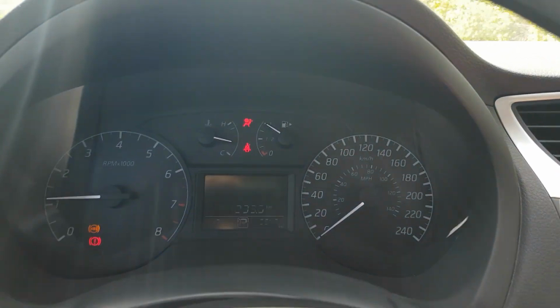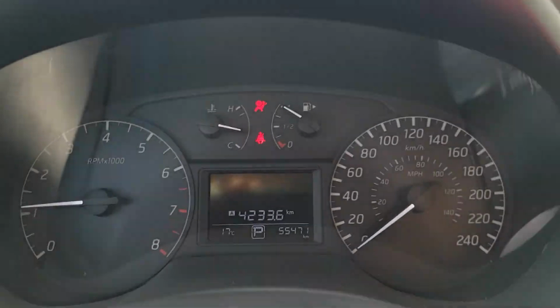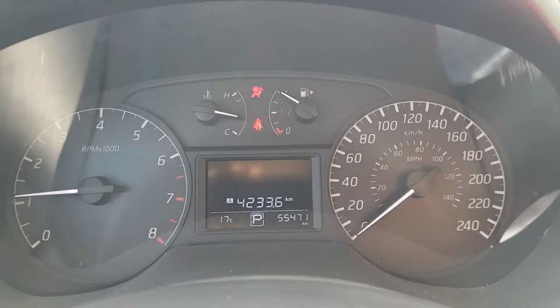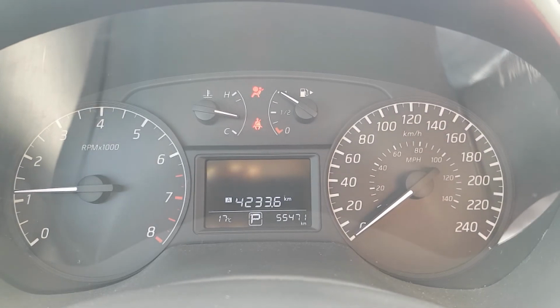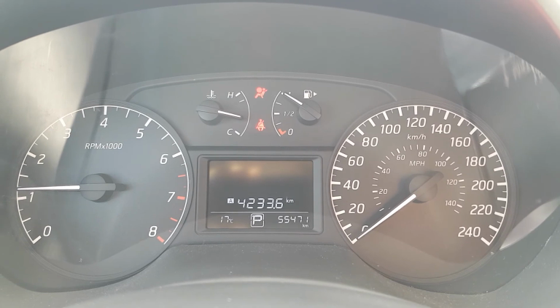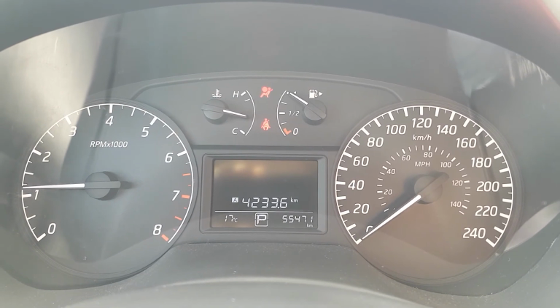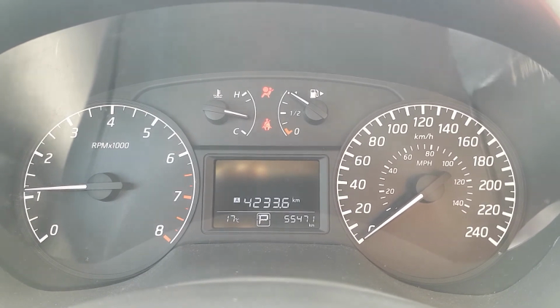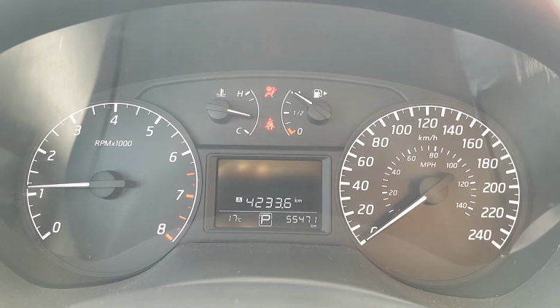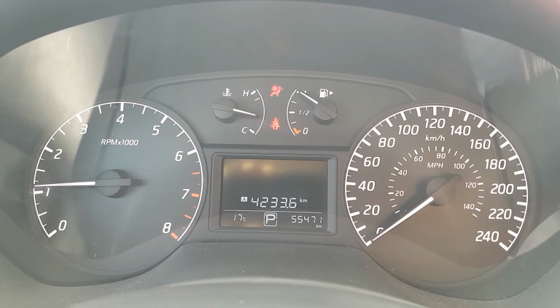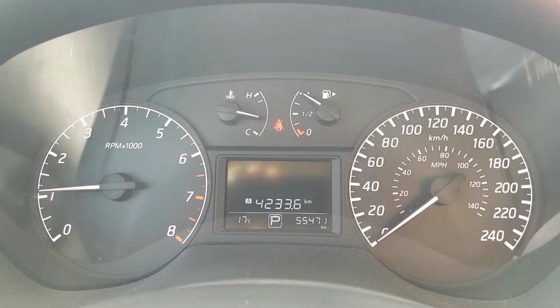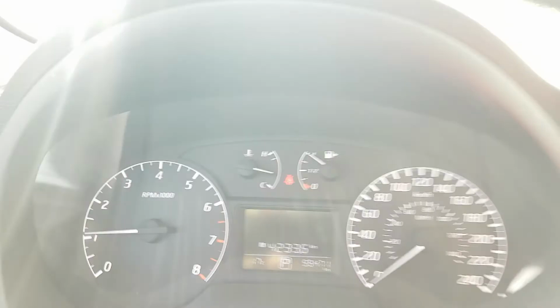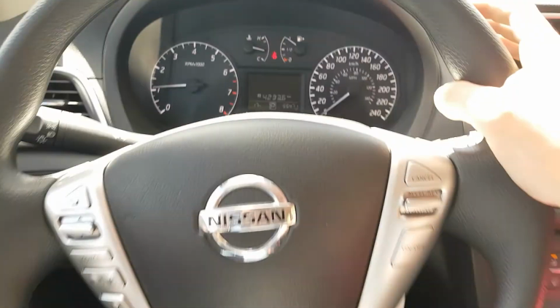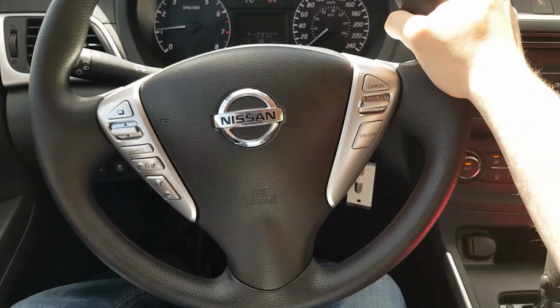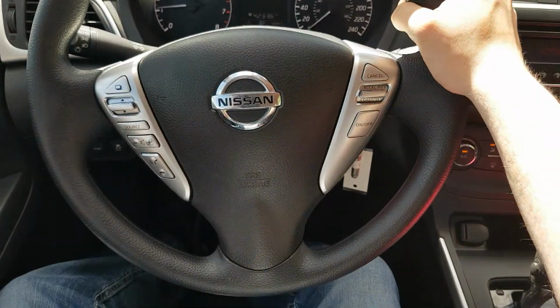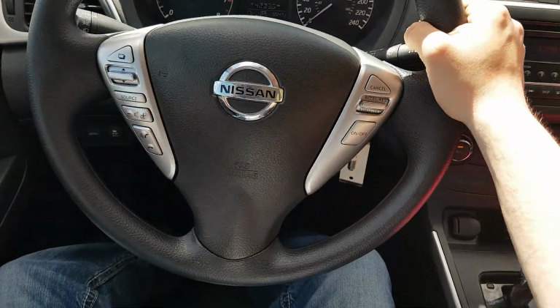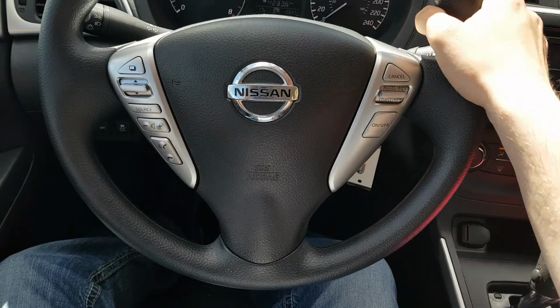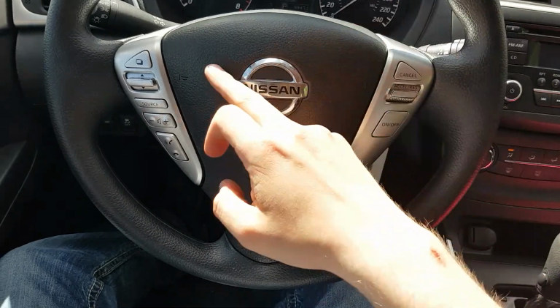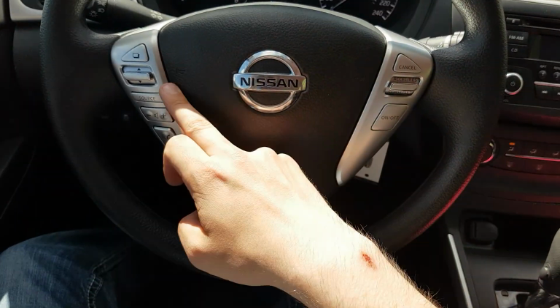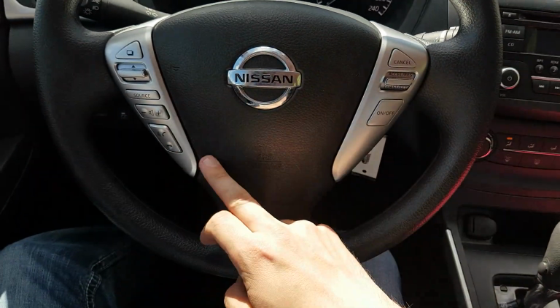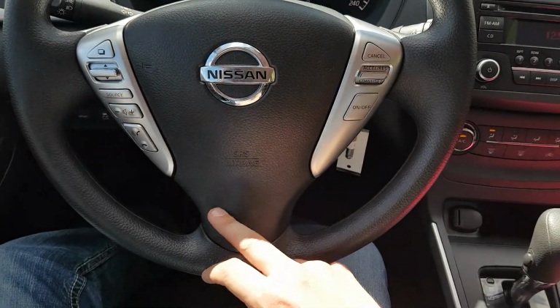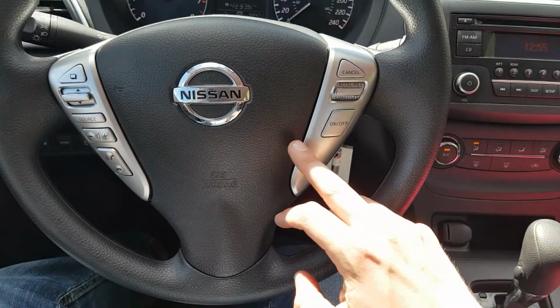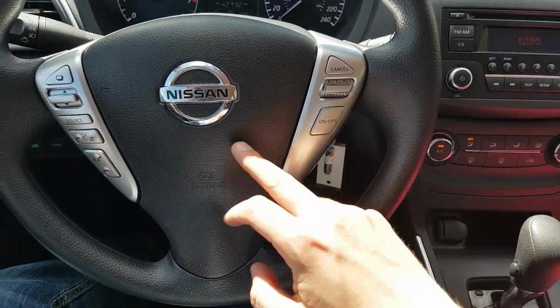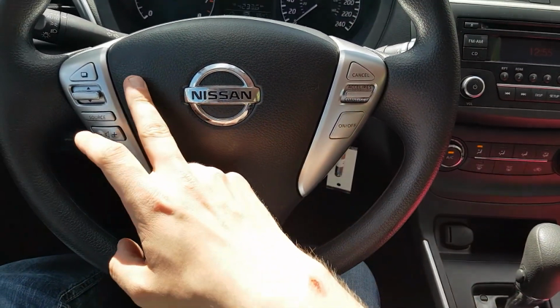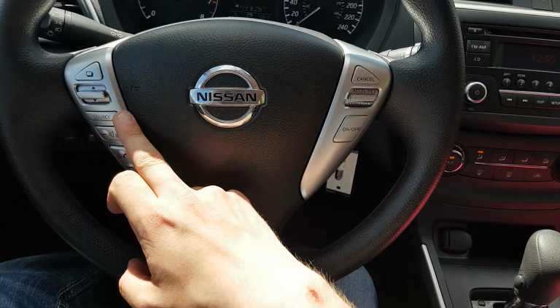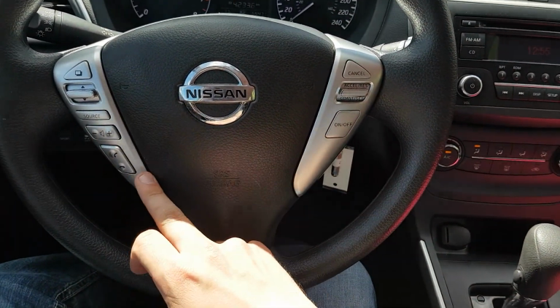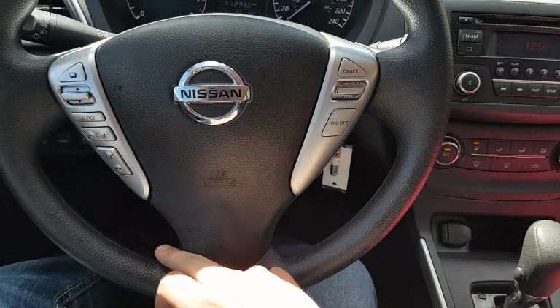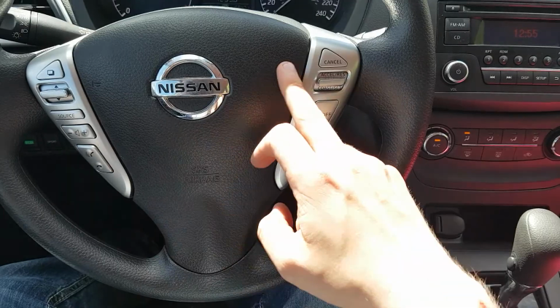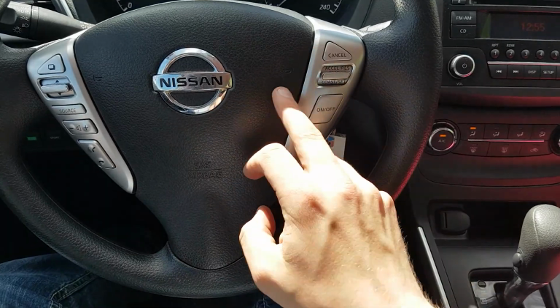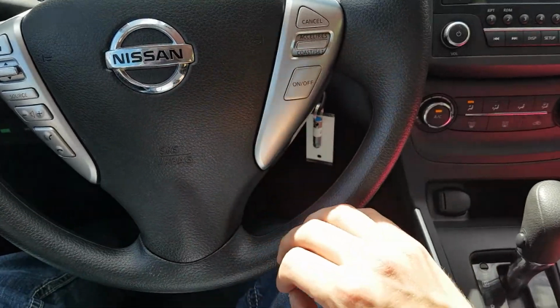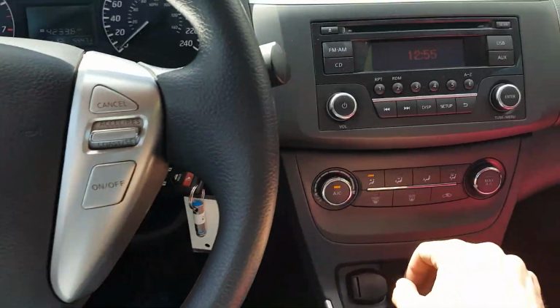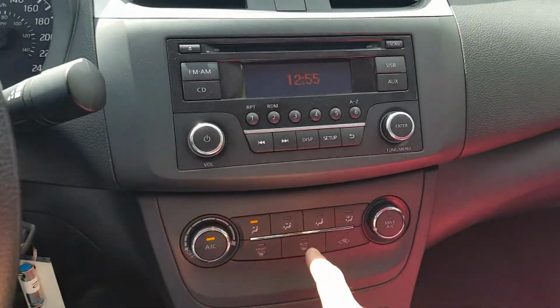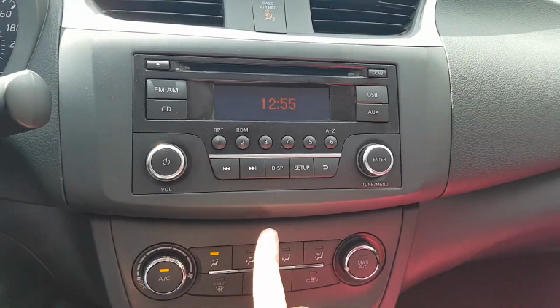On this model we have 55,471 kilometers. Looking at our steering wheel, we do have convenience controls — stereo options on the left side, Bluetooth options also on the left, and cruise control options on the right as well.